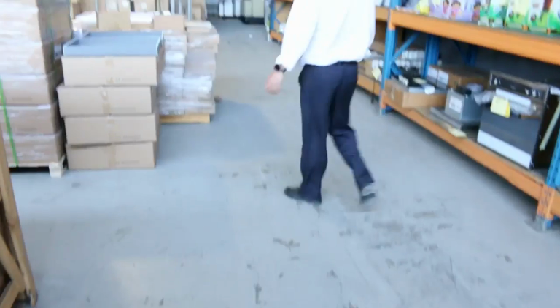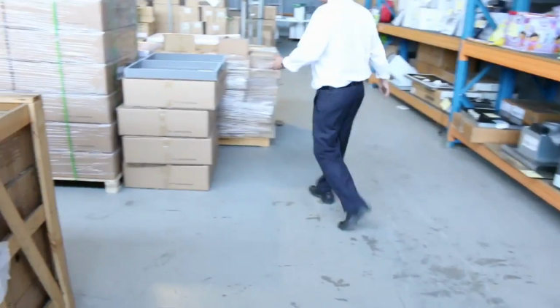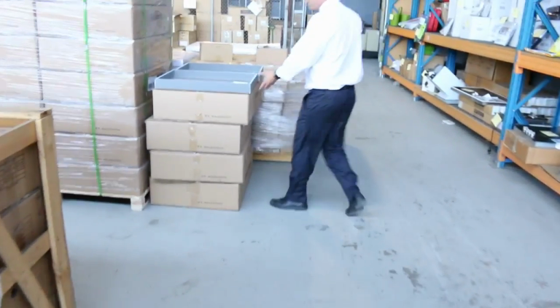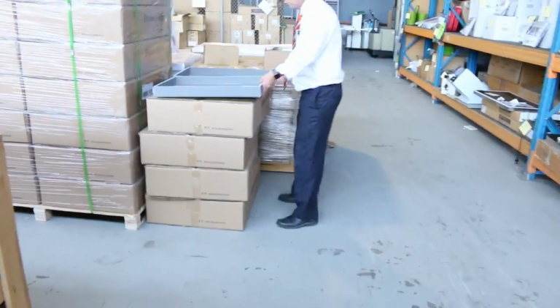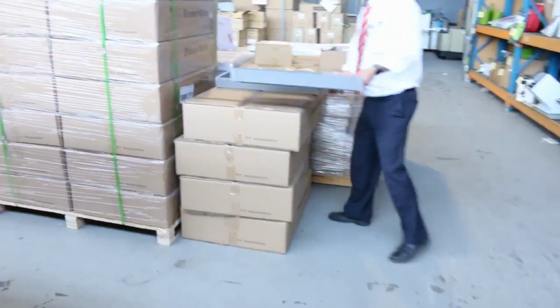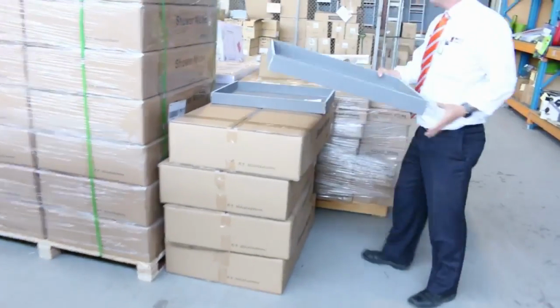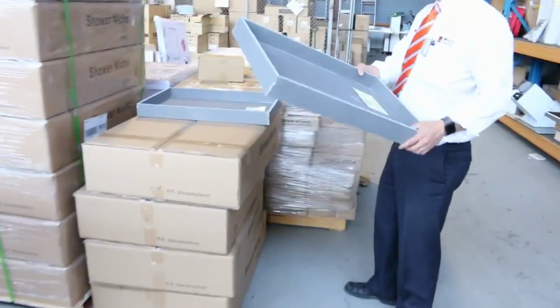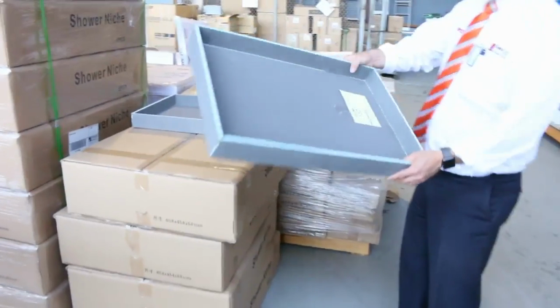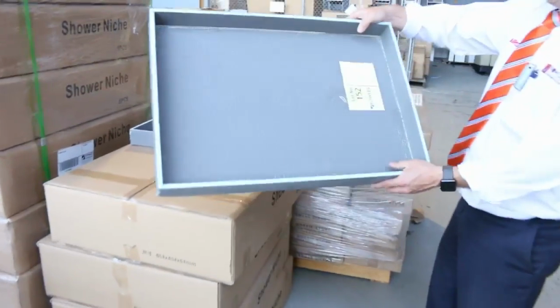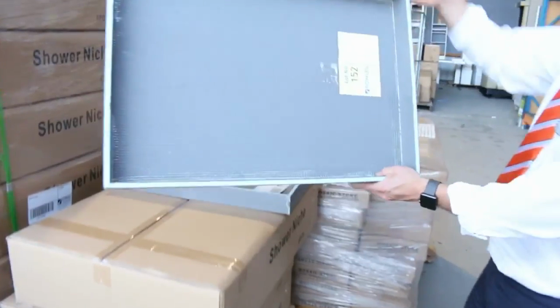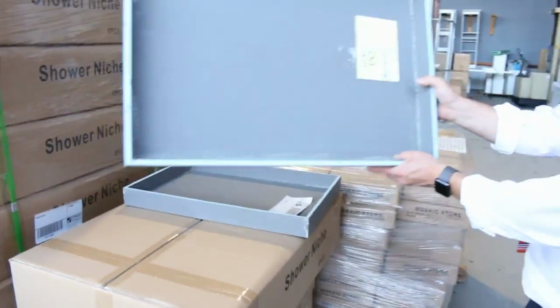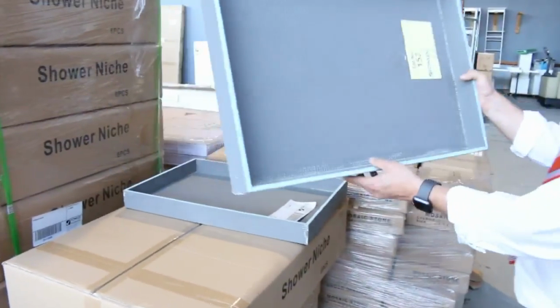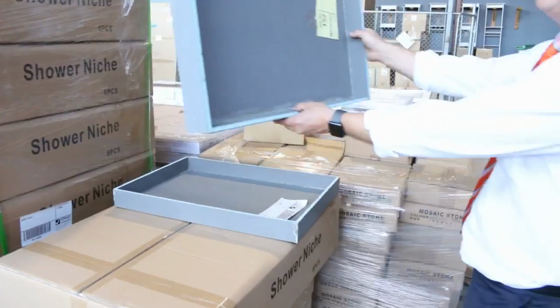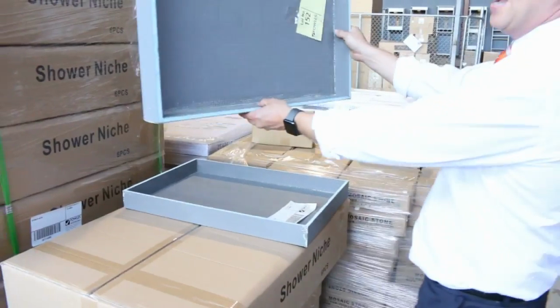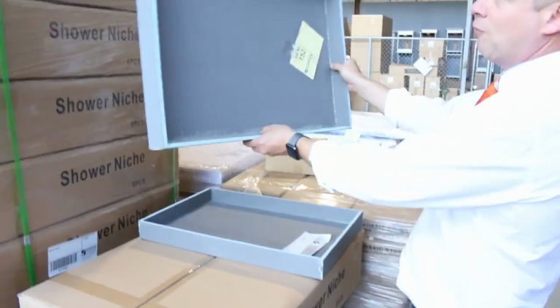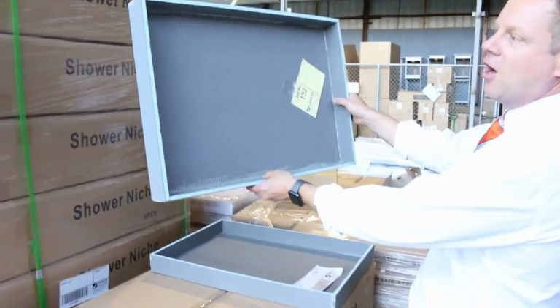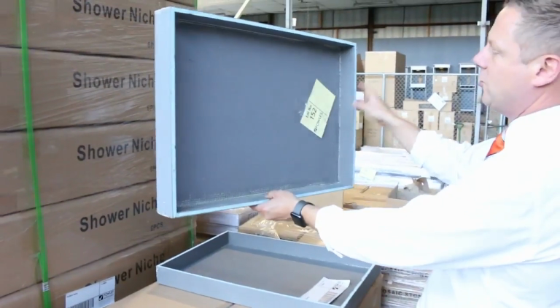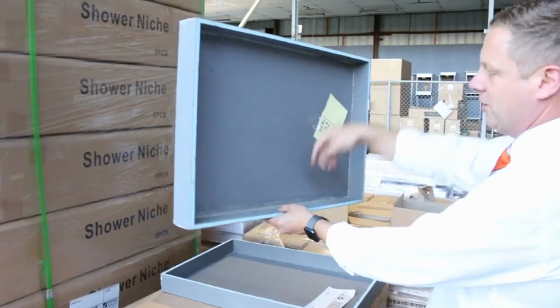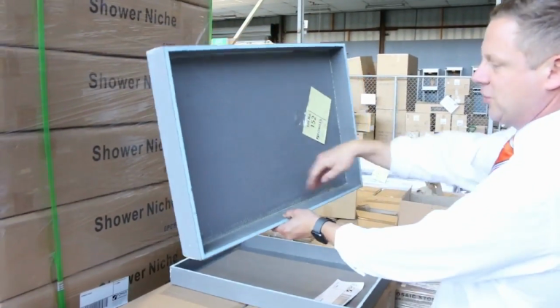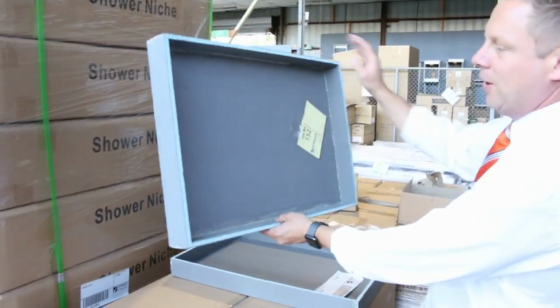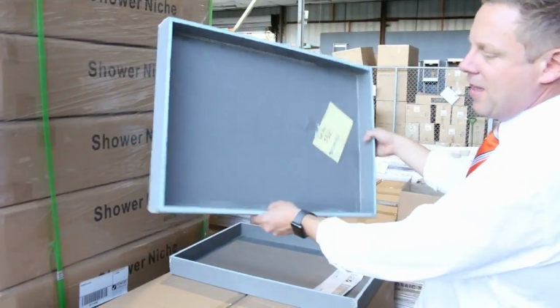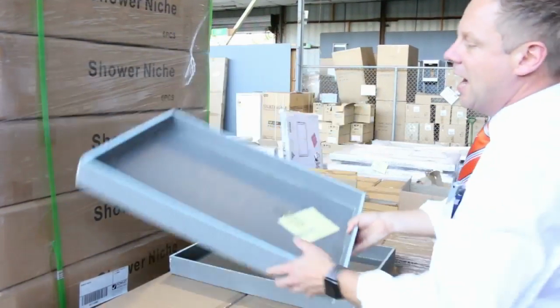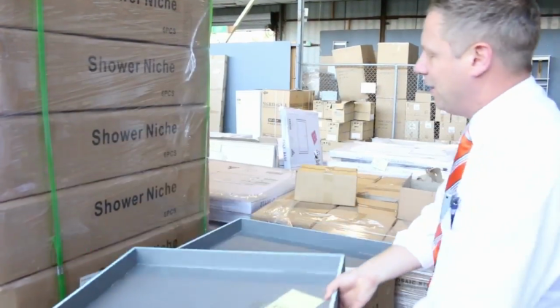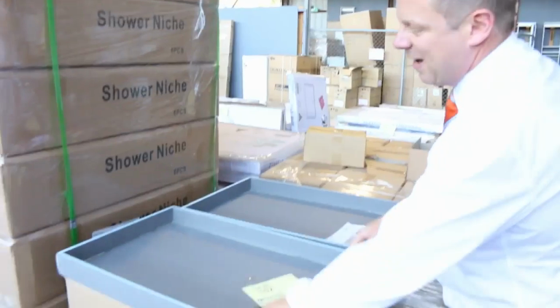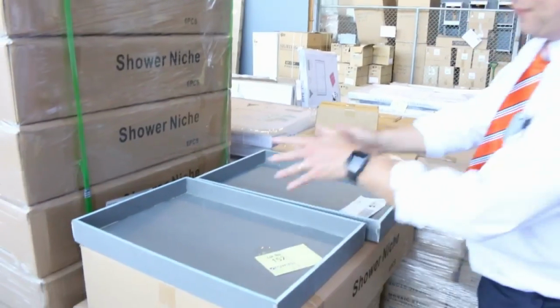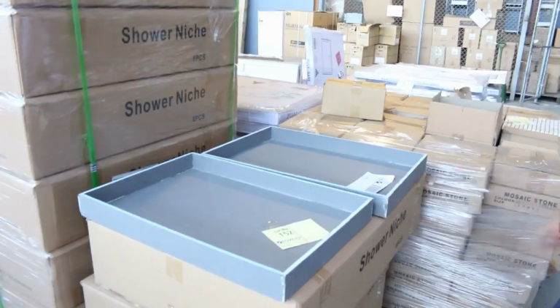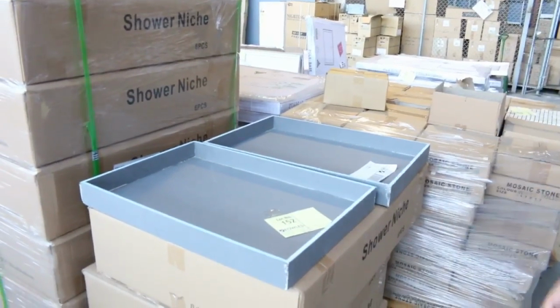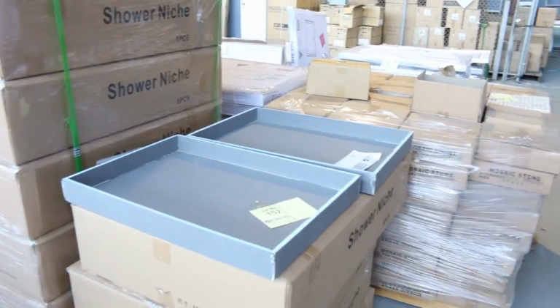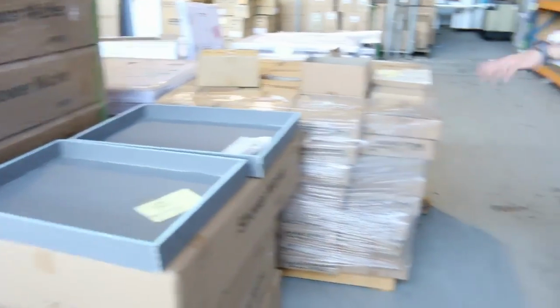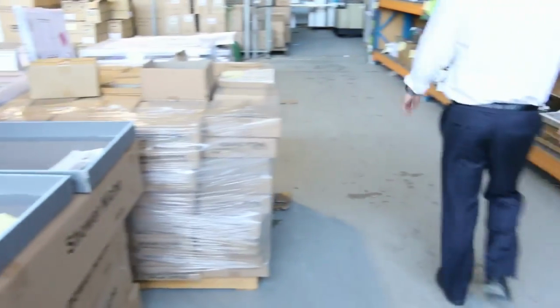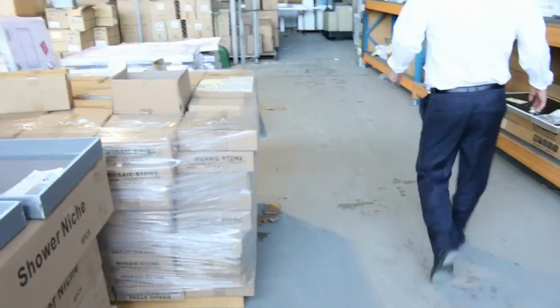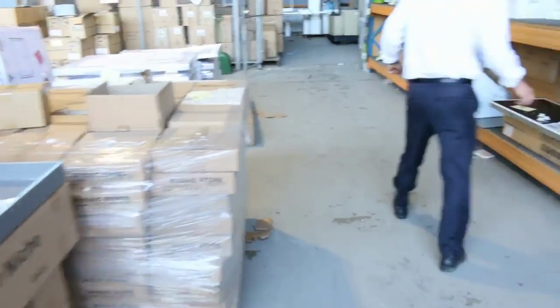We've got some of these shower niches. There are about 700 of those — the ones you put in the wall before you tile your new shower so you can put the shampoo and everything there. You're probably looking around $10 or $15 each on those. They'll go really well tomorrow.